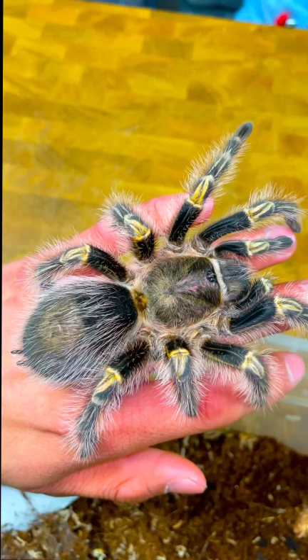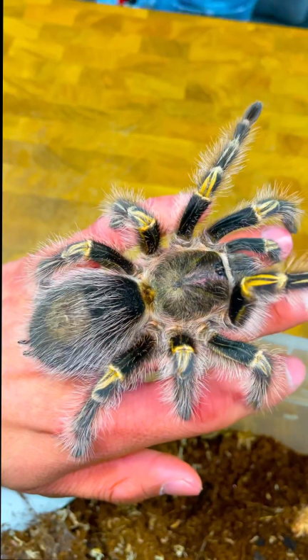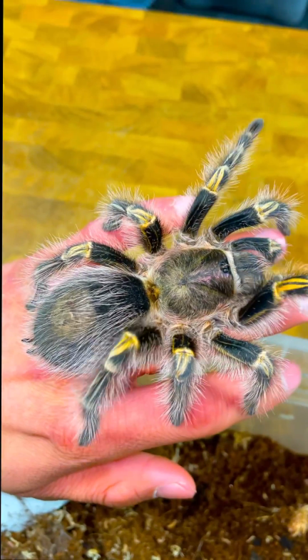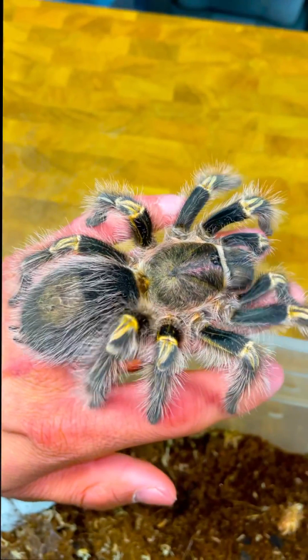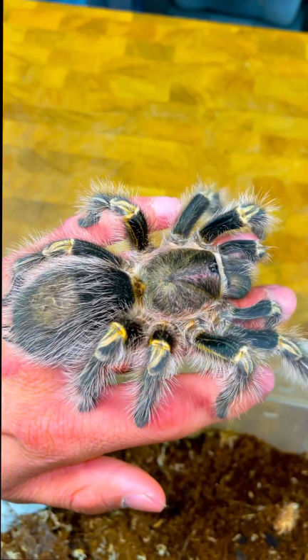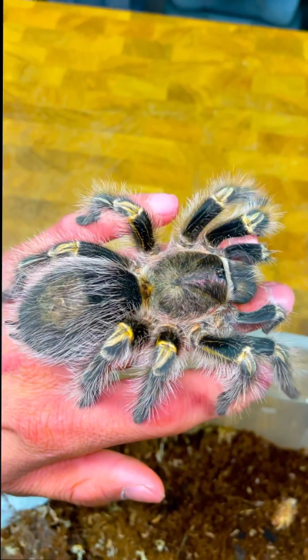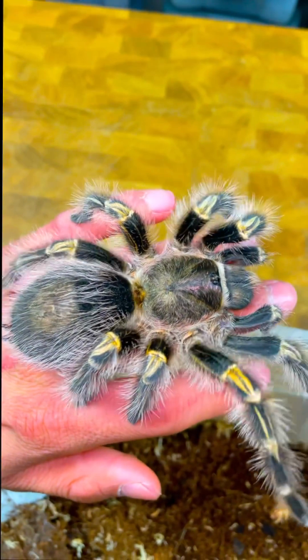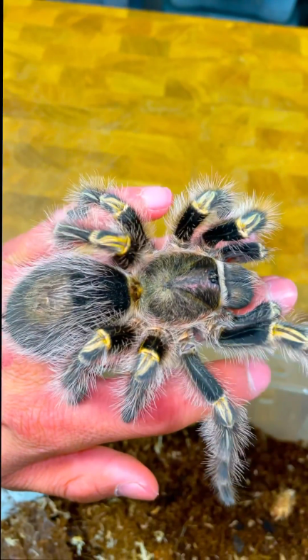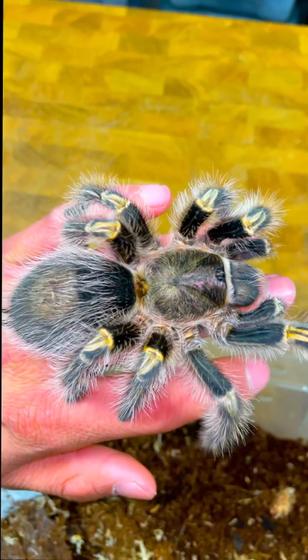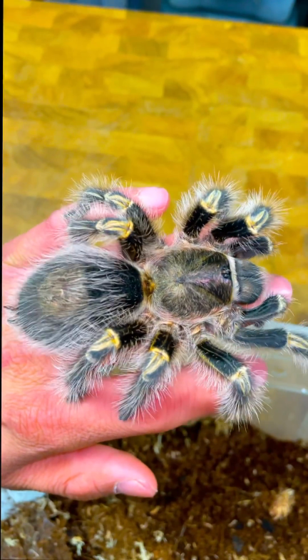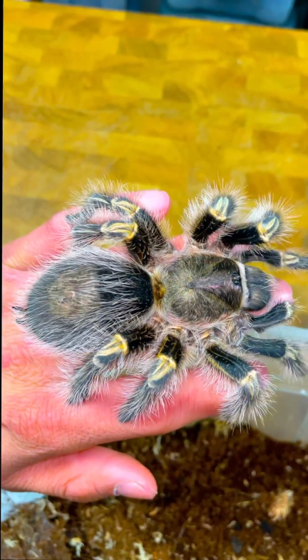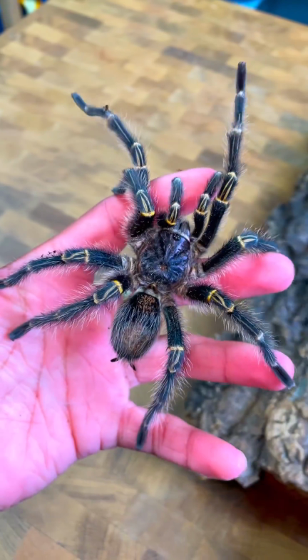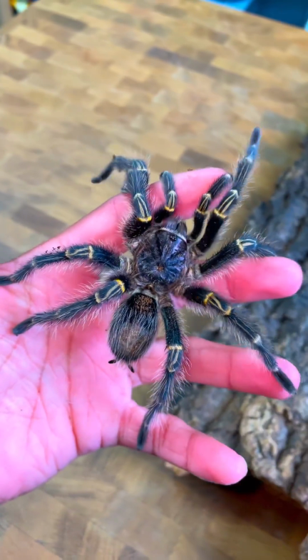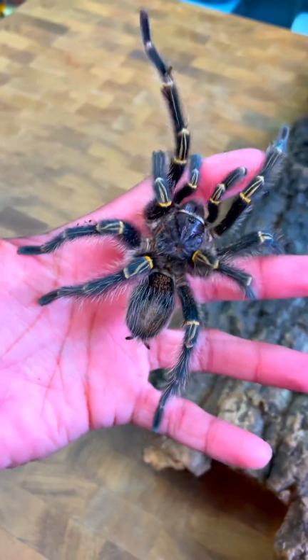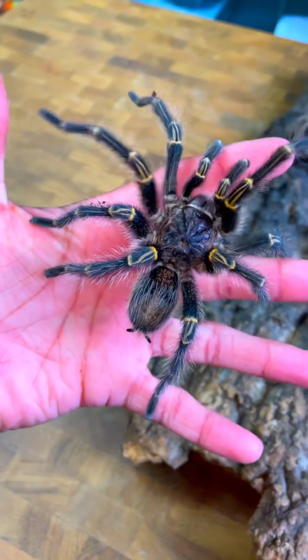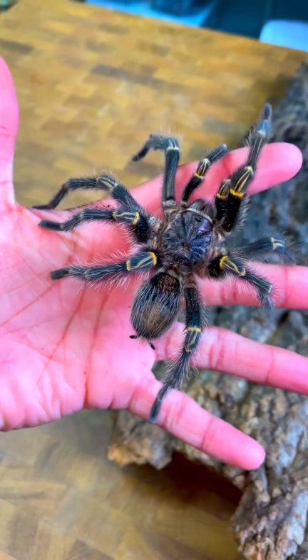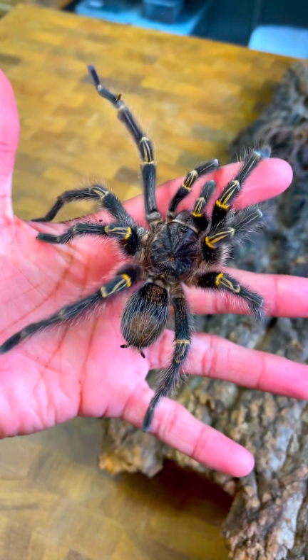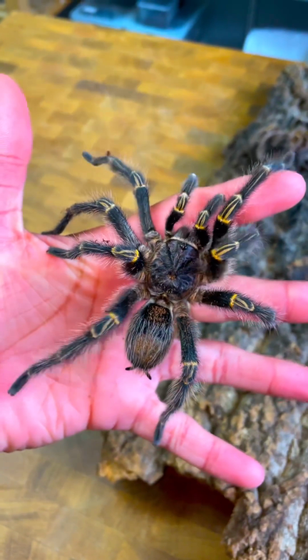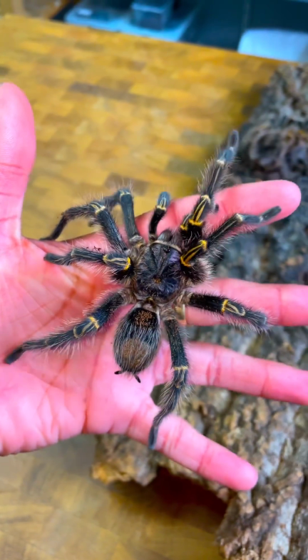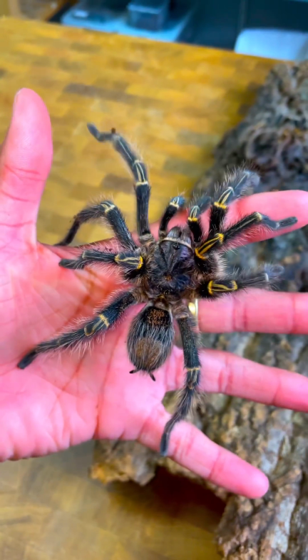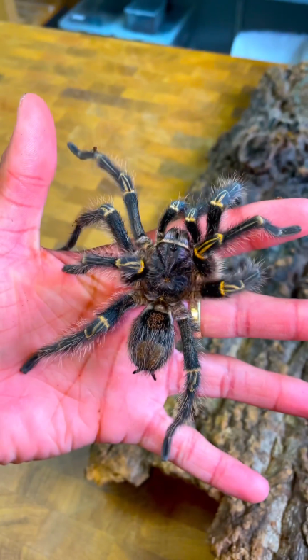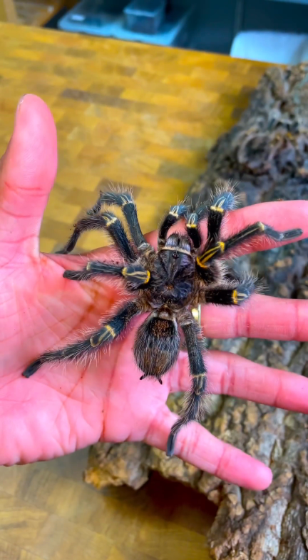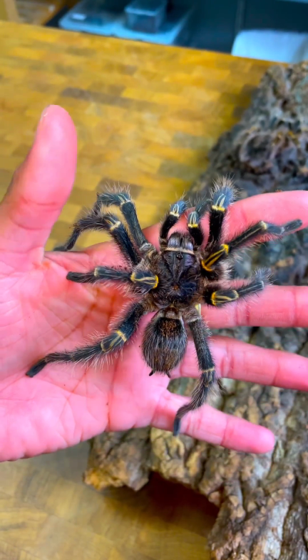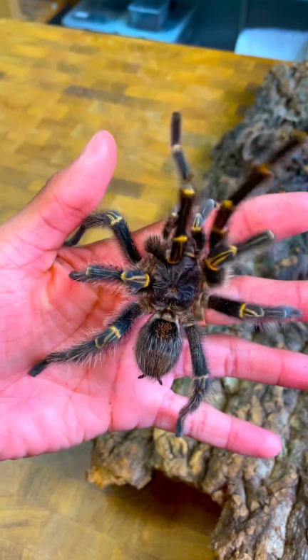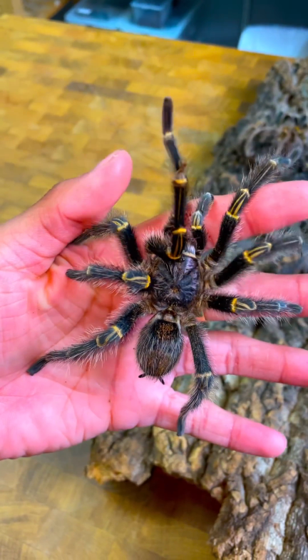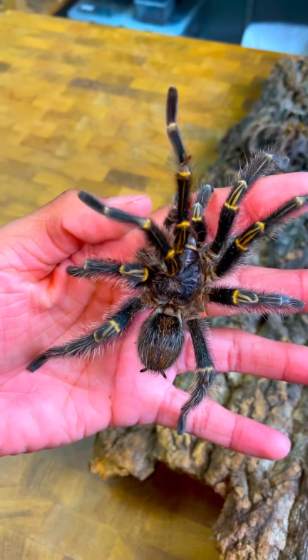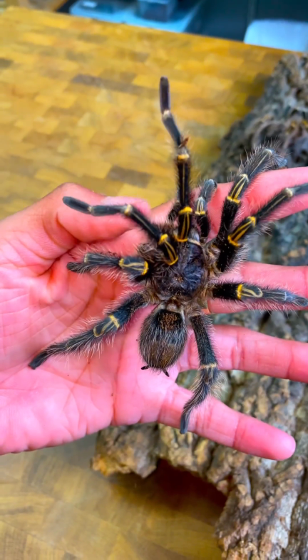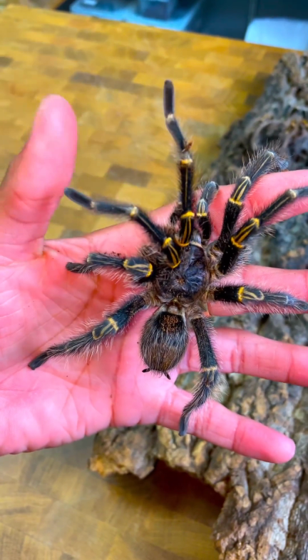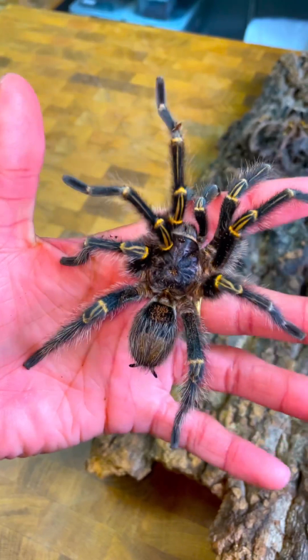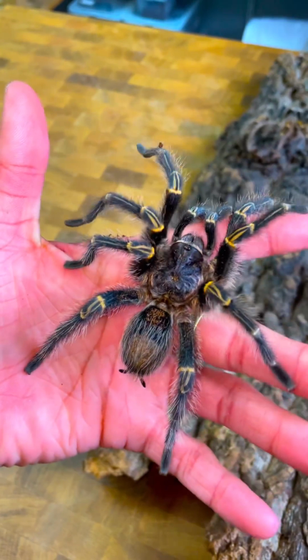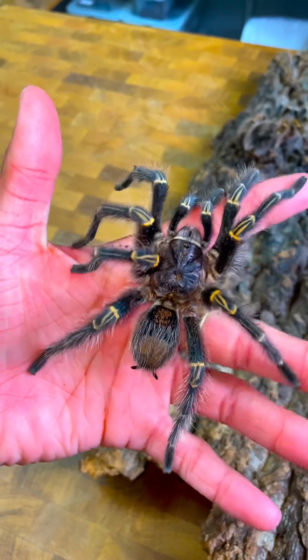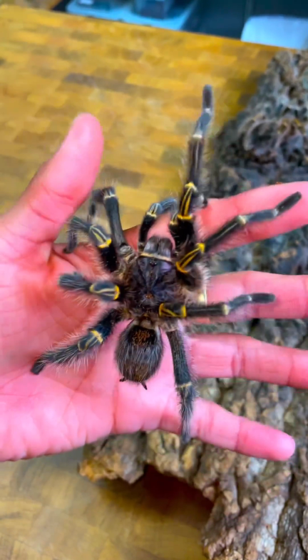This is Grammastola pulchripes, also known as the Chaco Golden Knee Tarantula. Now, this gangly looking one right here is also a Chaco Golden Knee Tarantula. However, he's a mature male, and we're gonna call him Lincoln because he's a lanky boy.